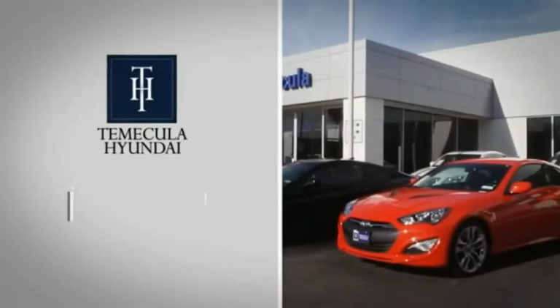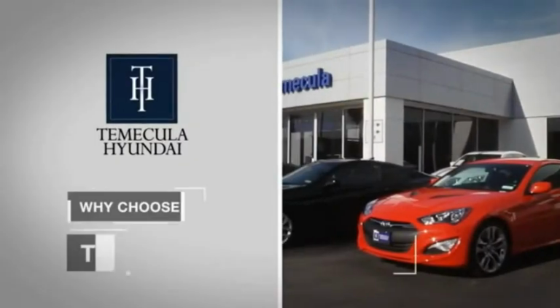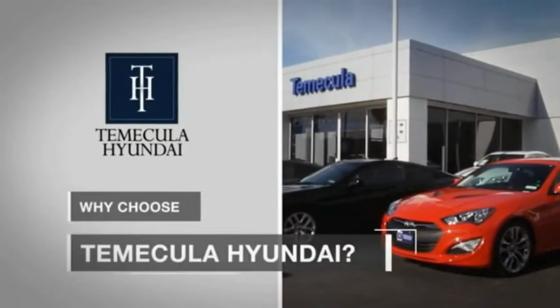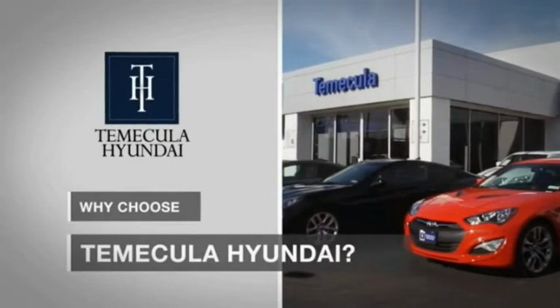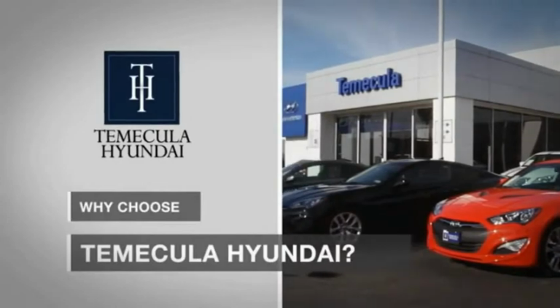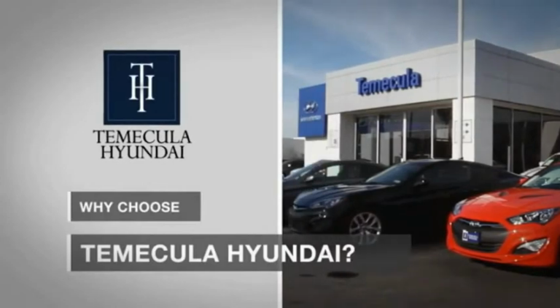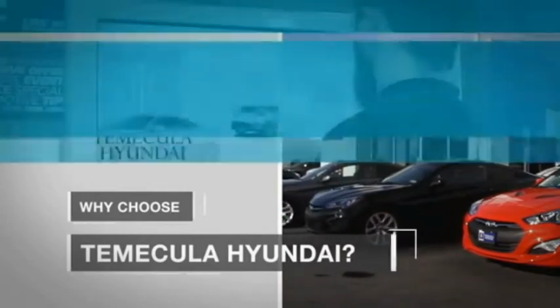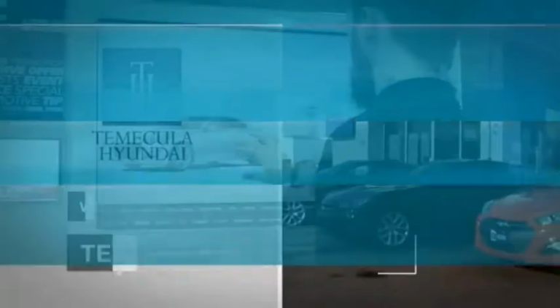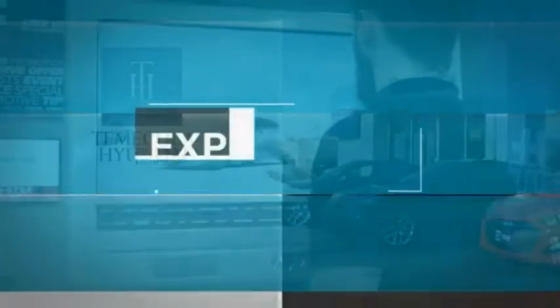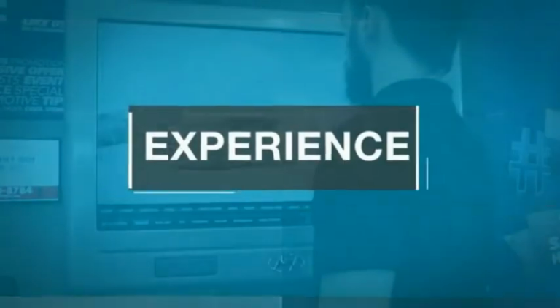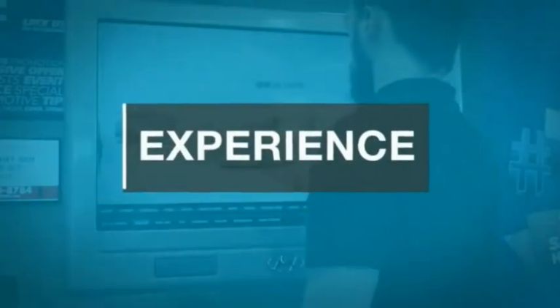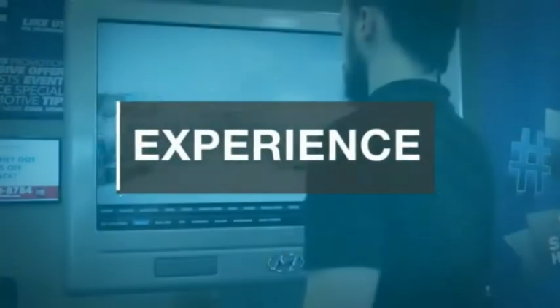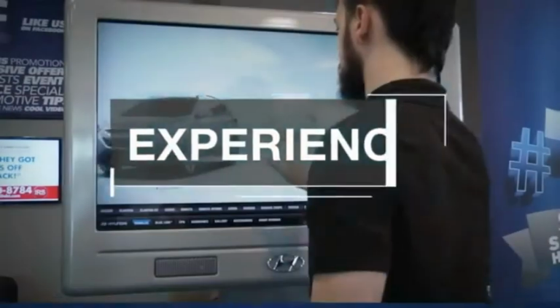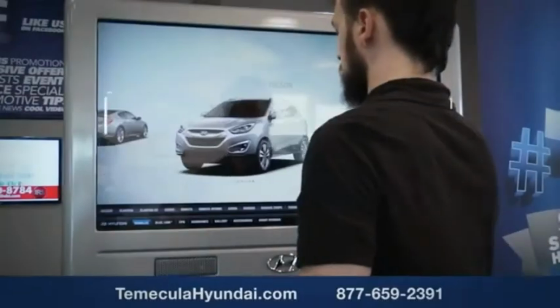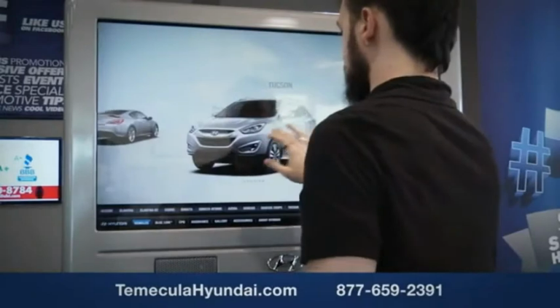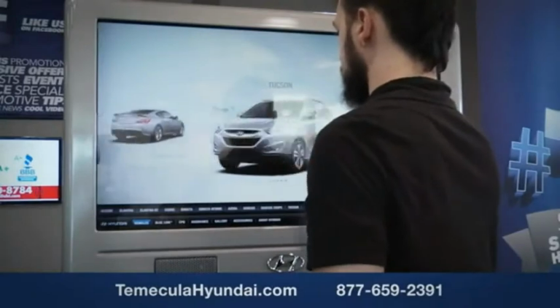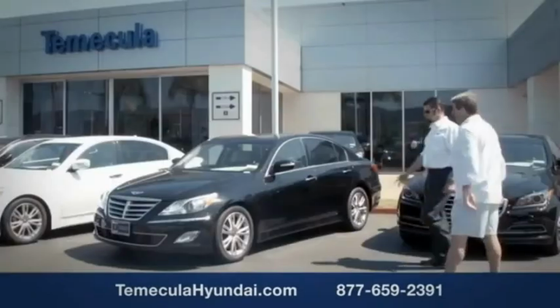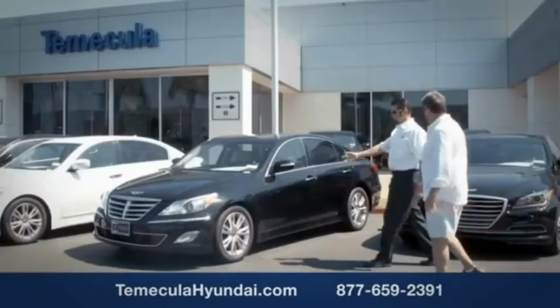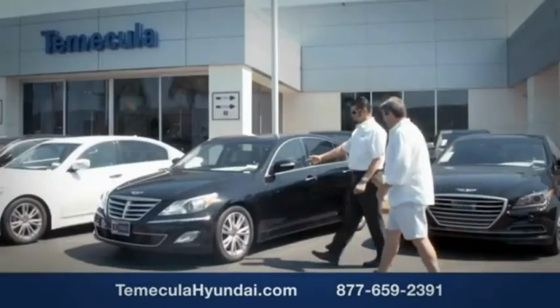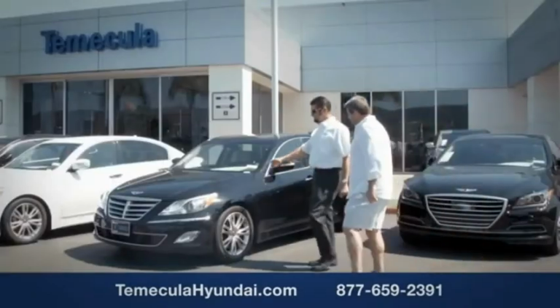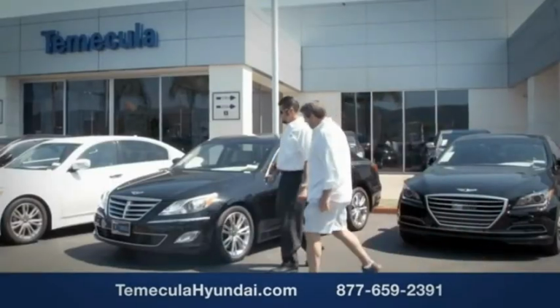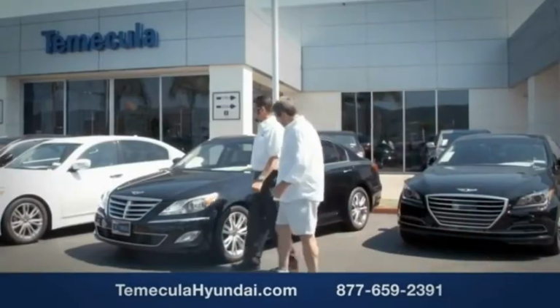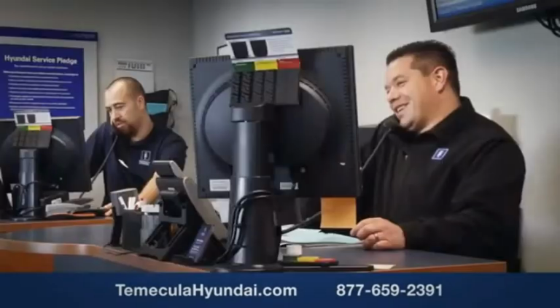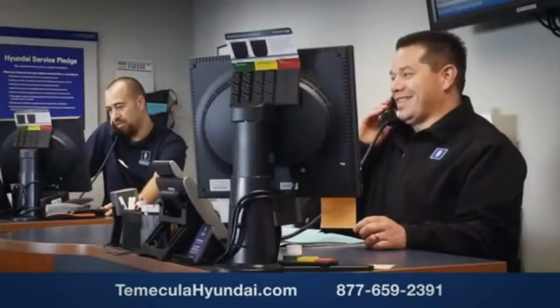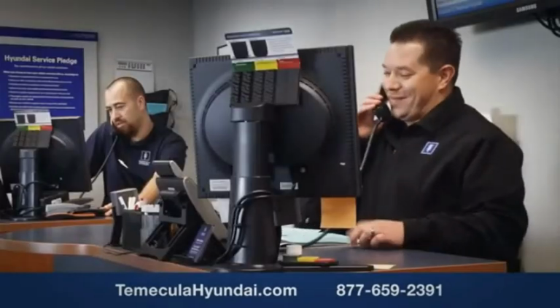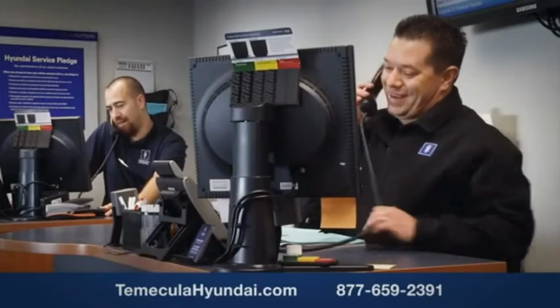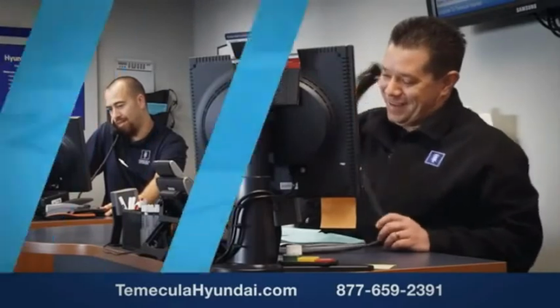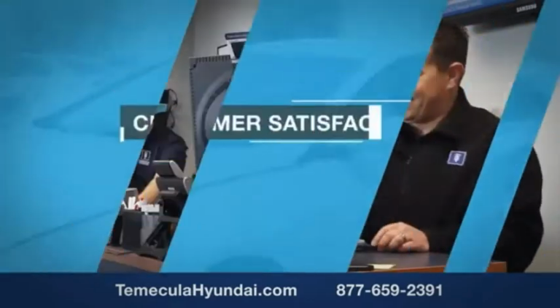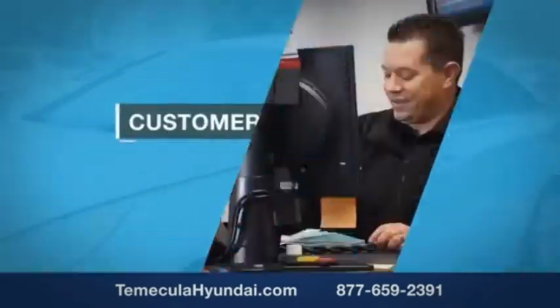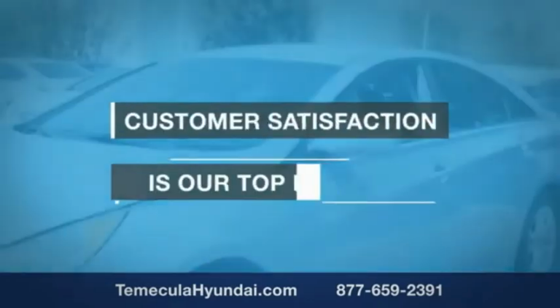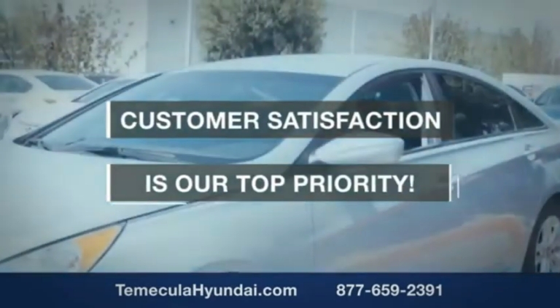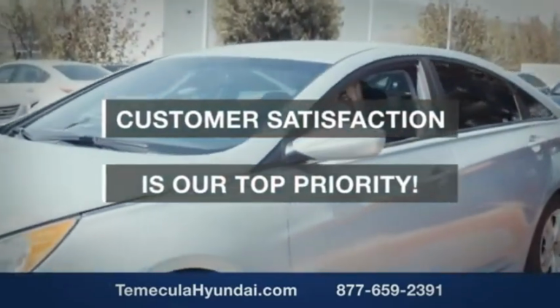Why choose Temecula Hyundai? It's simple: experience. Buying a car is a big financial decision, and knowing you're working with a team you can trust is important. We want you to know that customer satisfaction is our top priority.